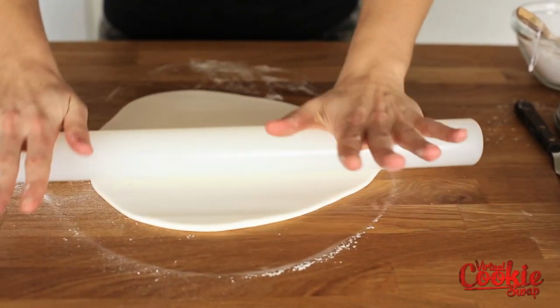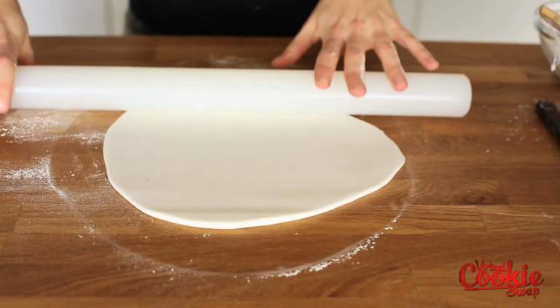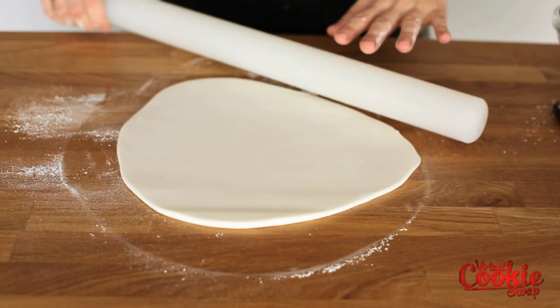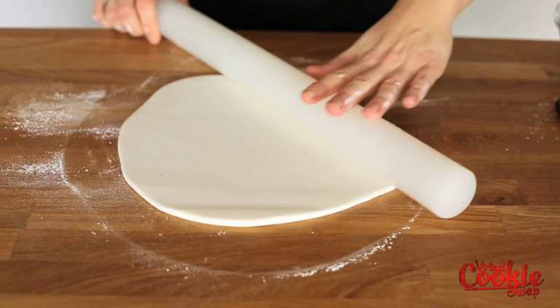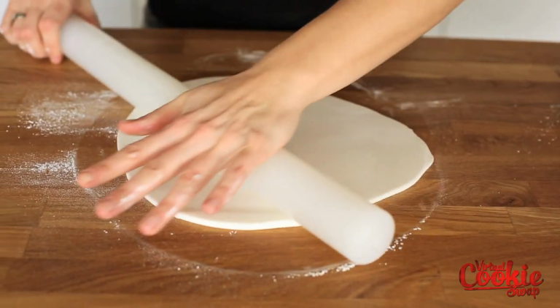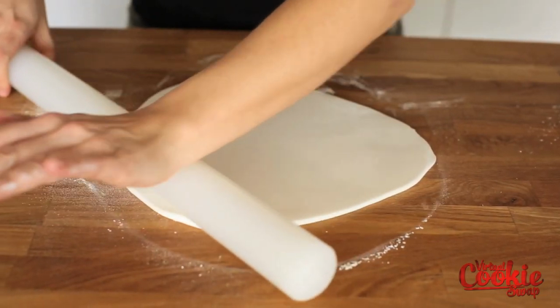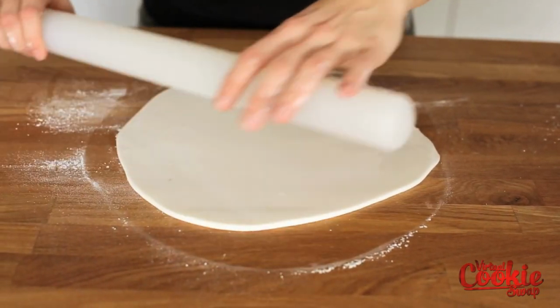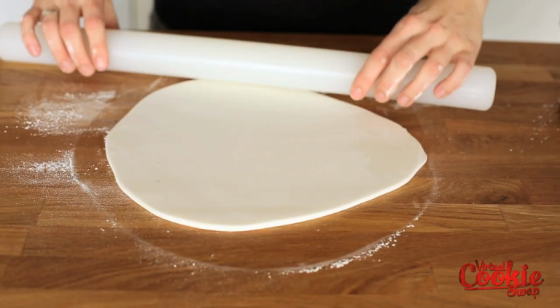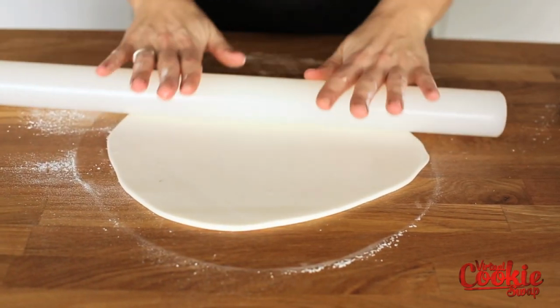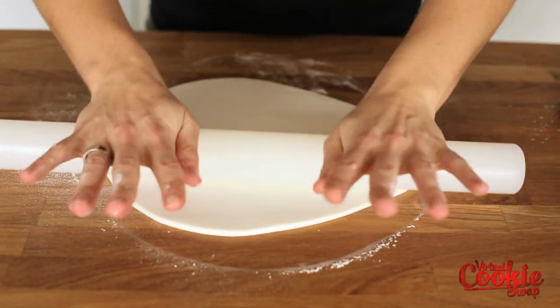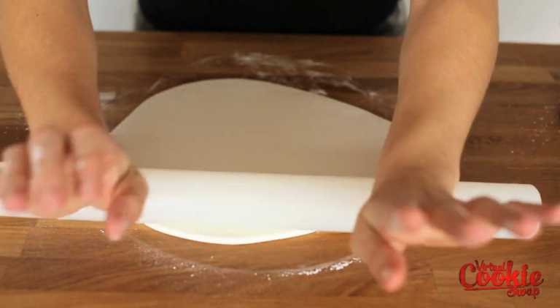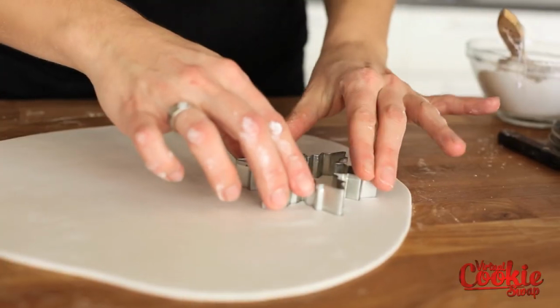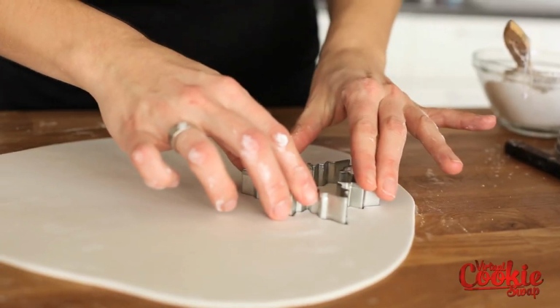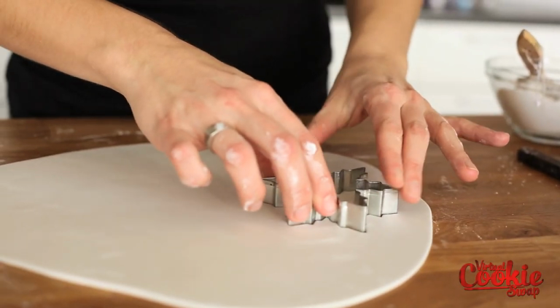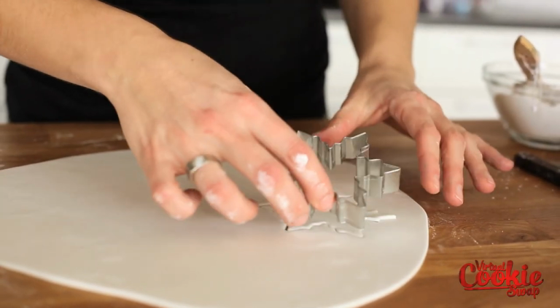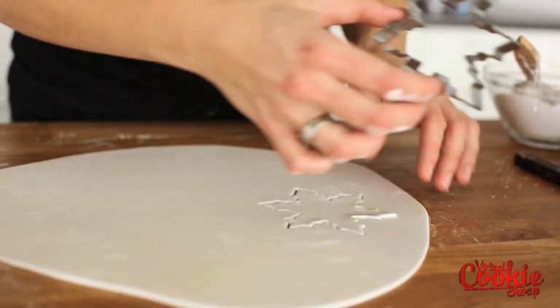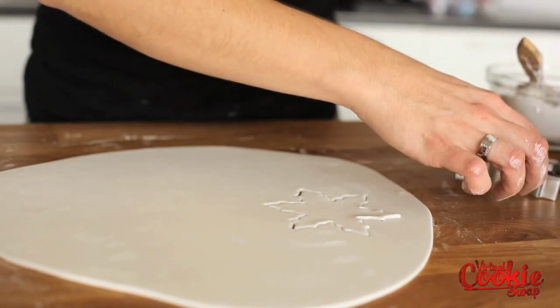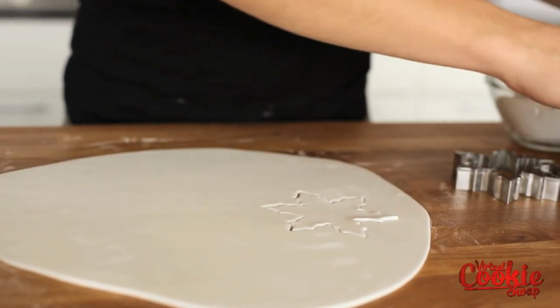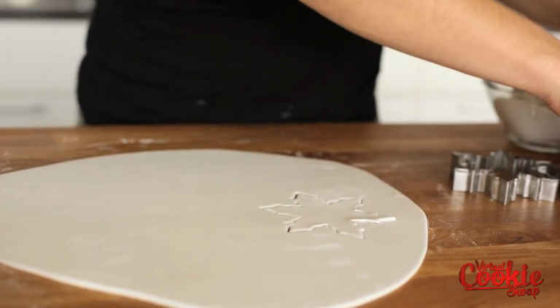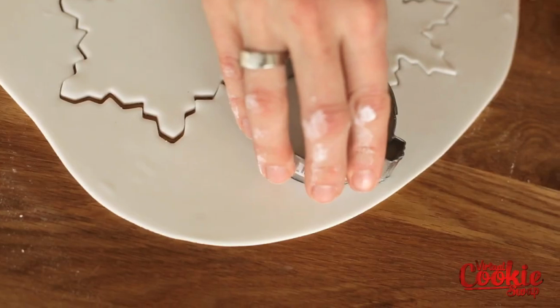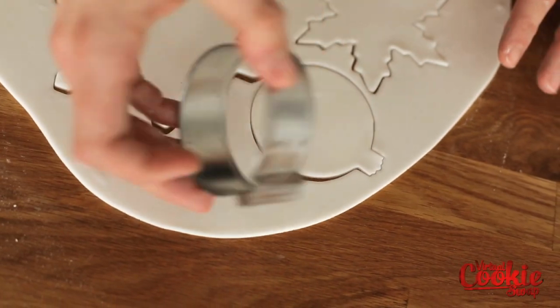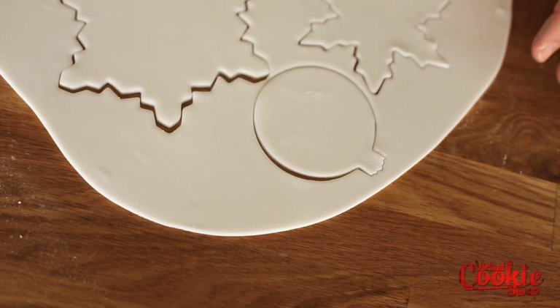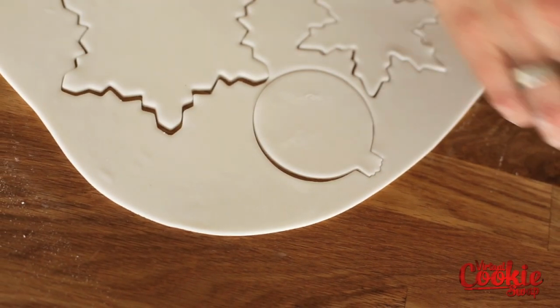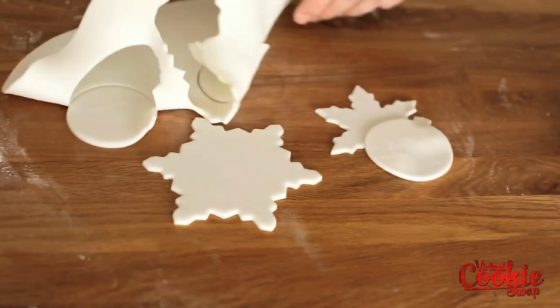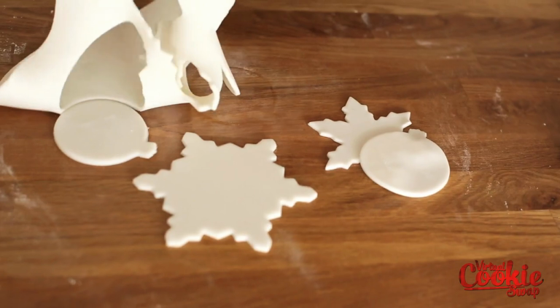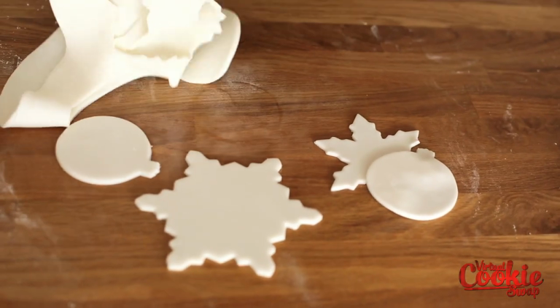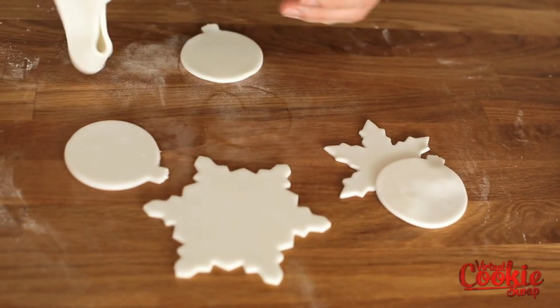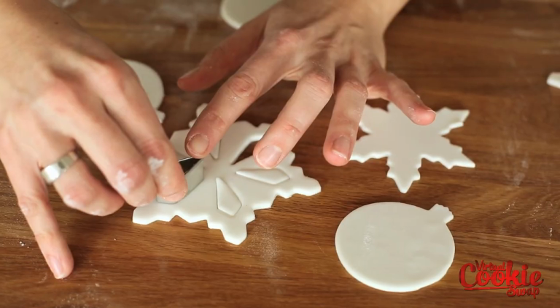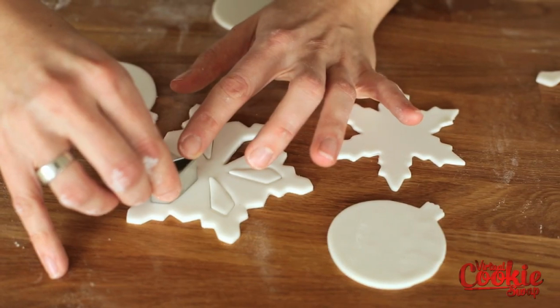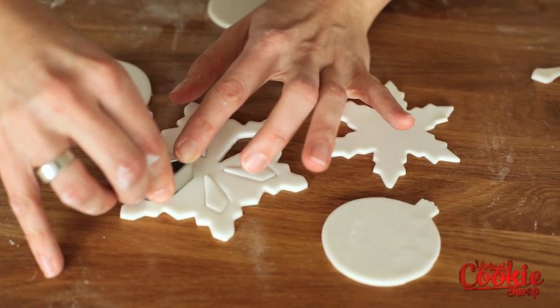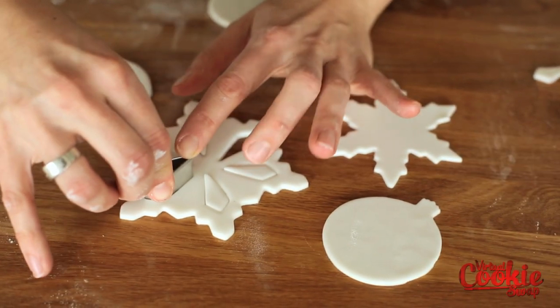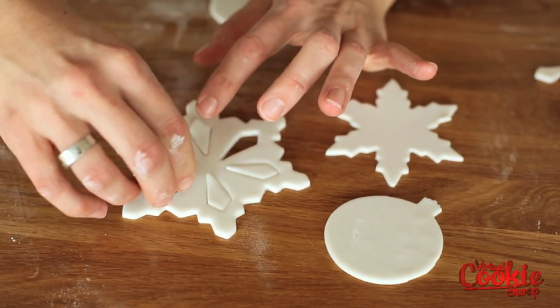You don't want to roll the fondant too thick. About a quarter of an inch or an eighth of an inch is just enough. We're going to use the same cookie cutters that we used to cut out our cookies to cut out our shapes.